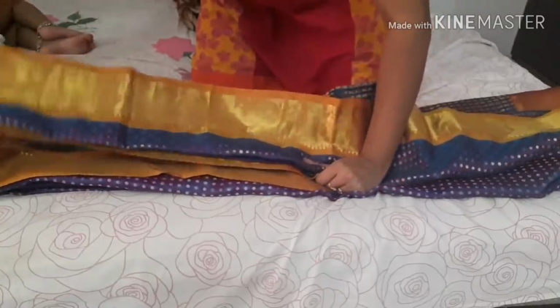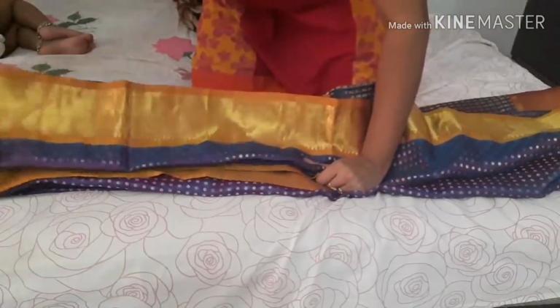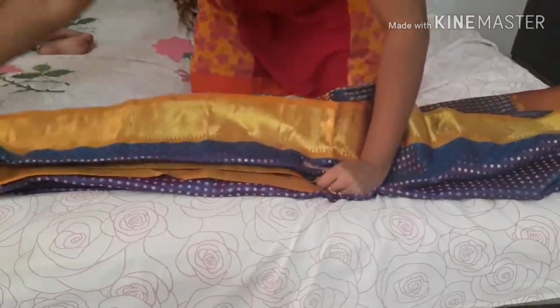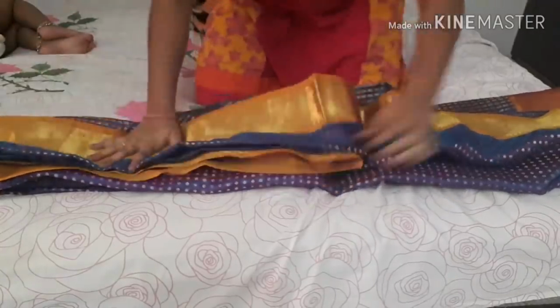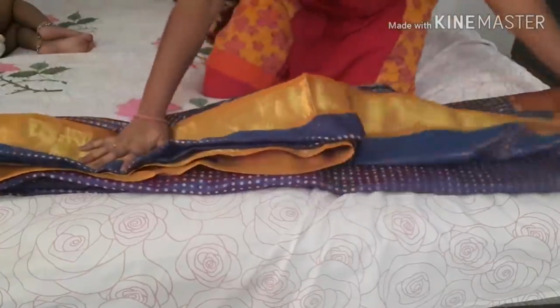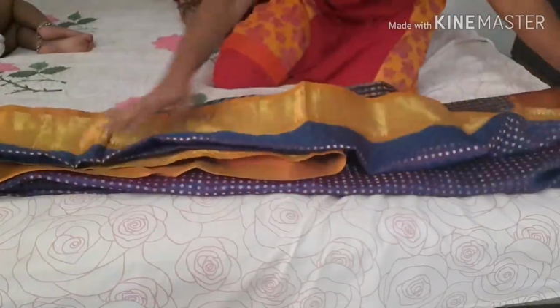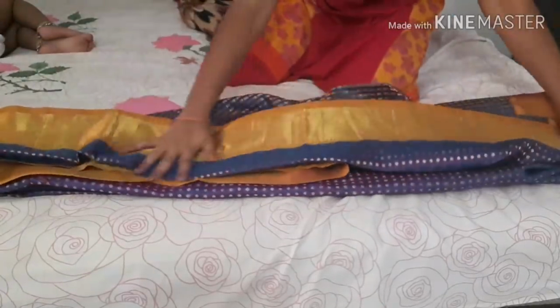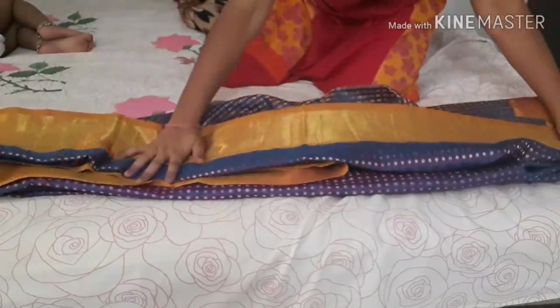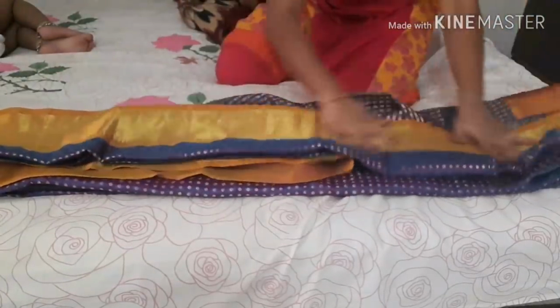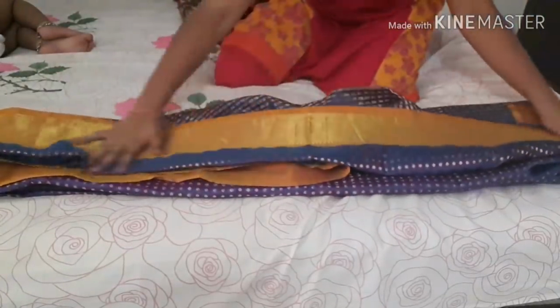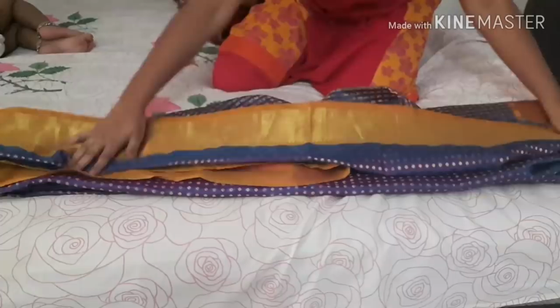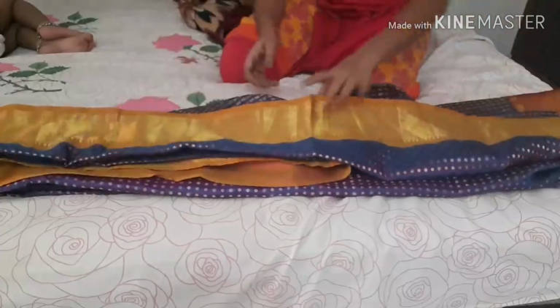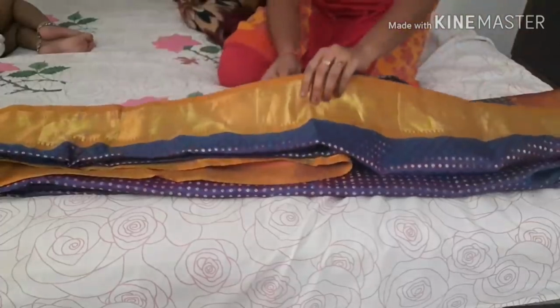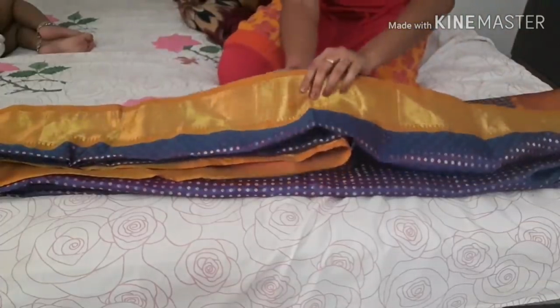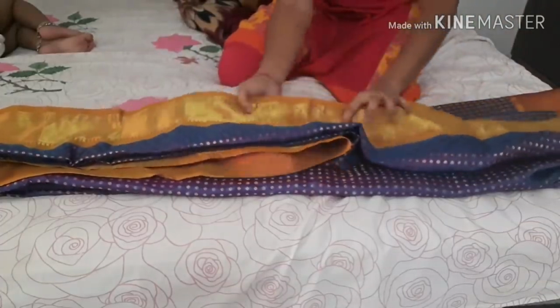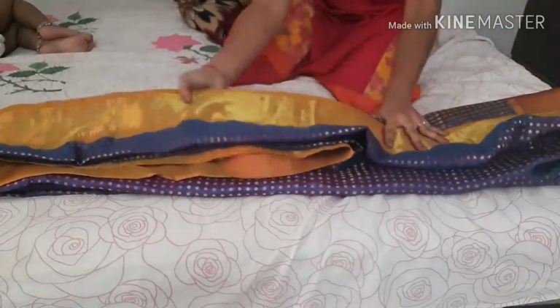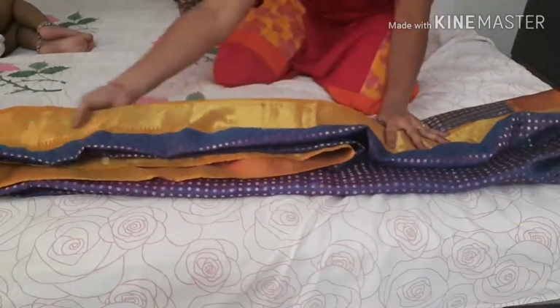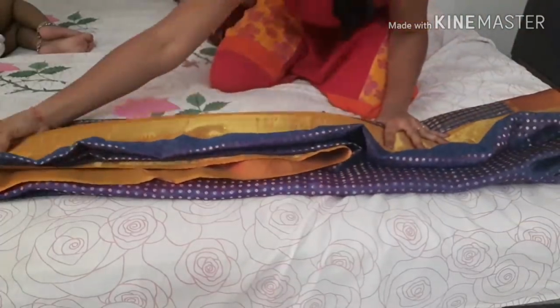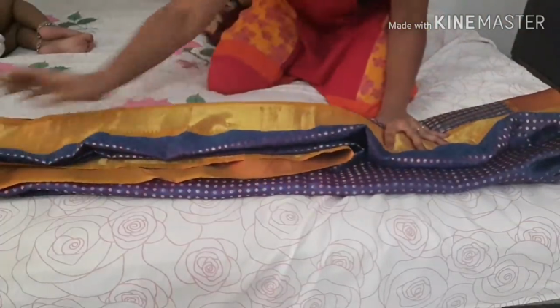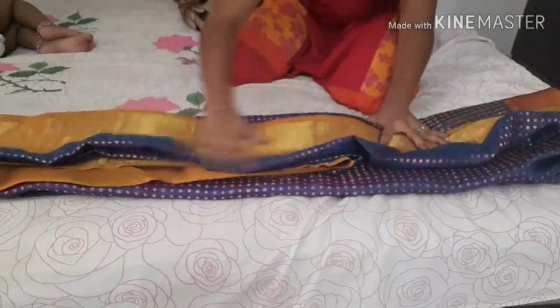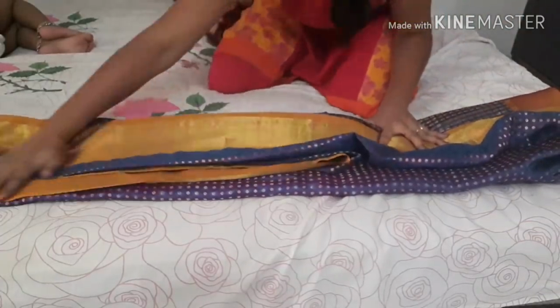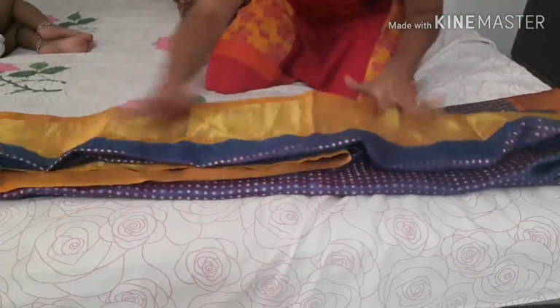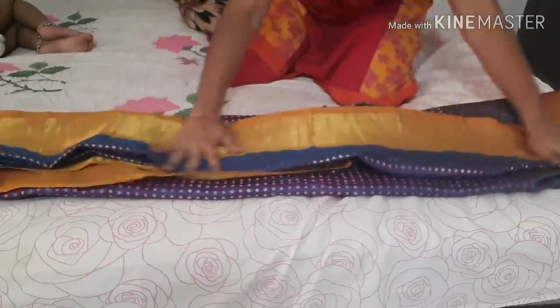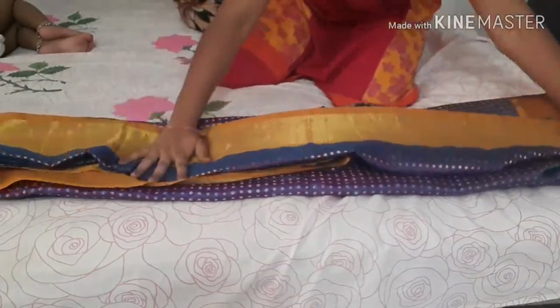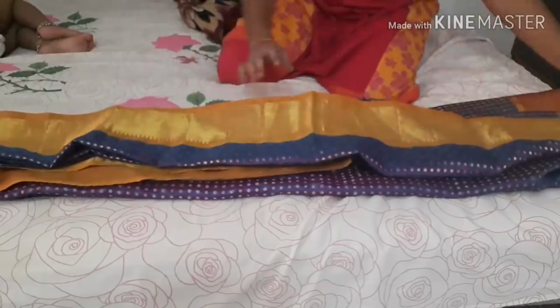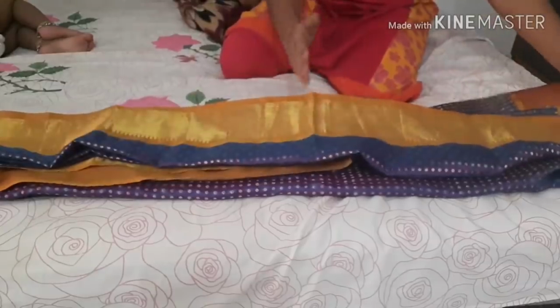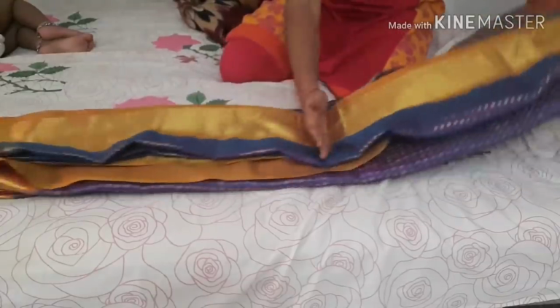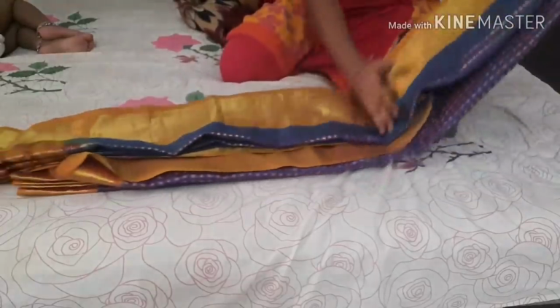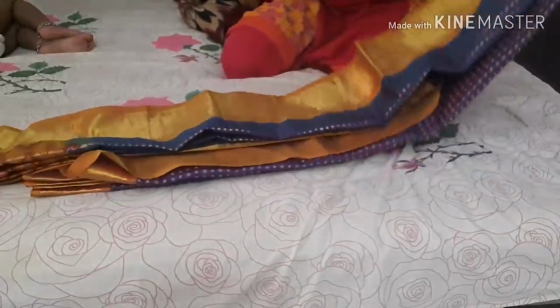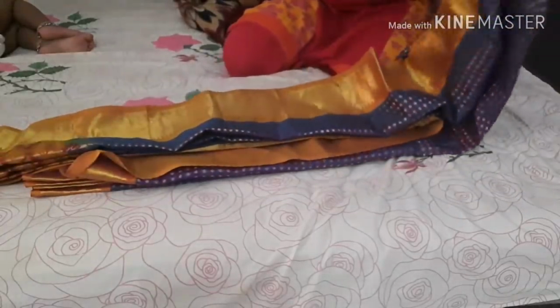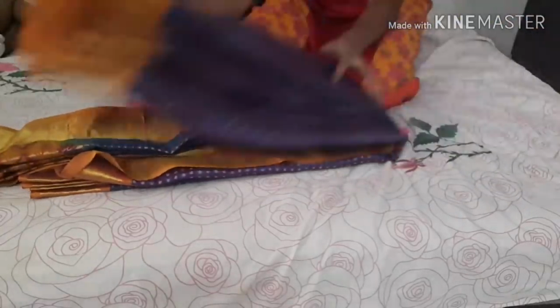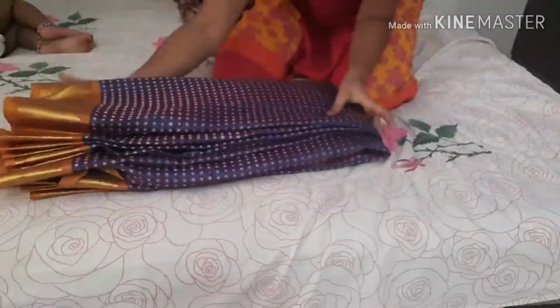If you missed the video on how to fold and maintain the saree, the link is added in the description box. Check it out!